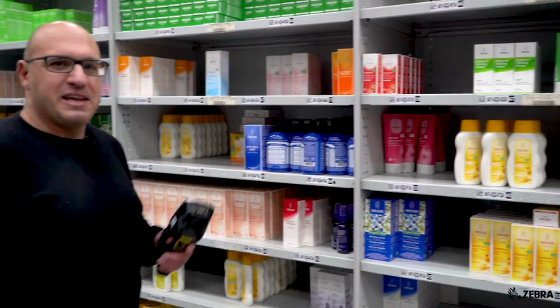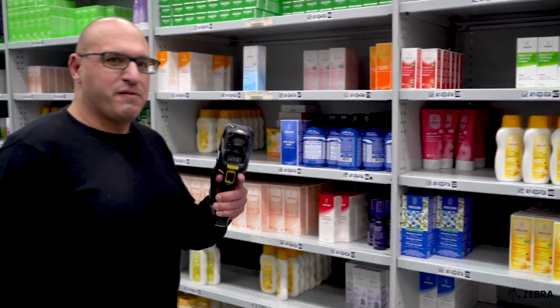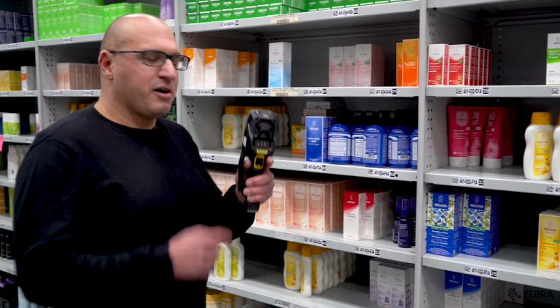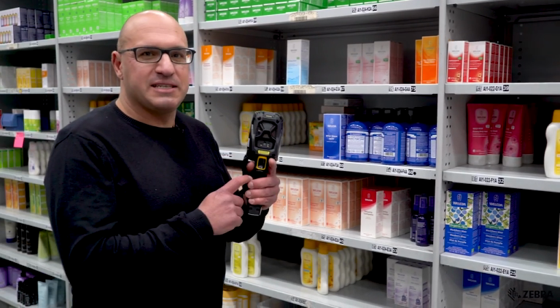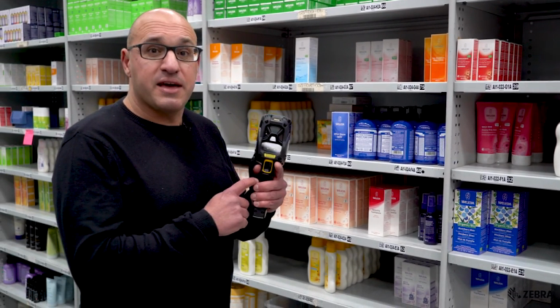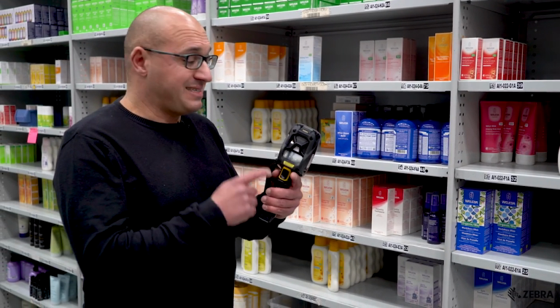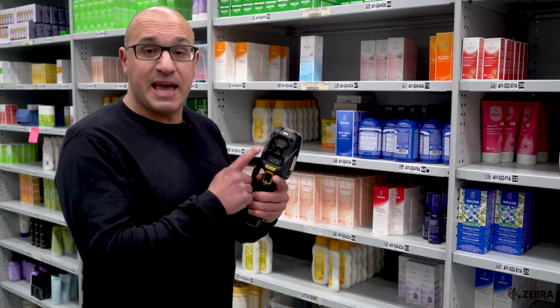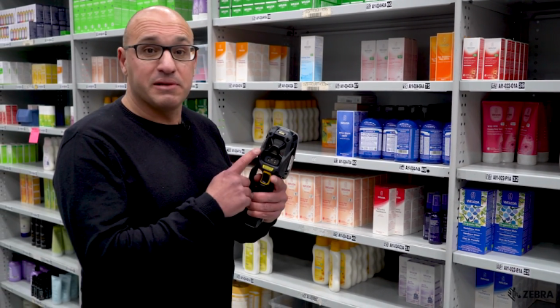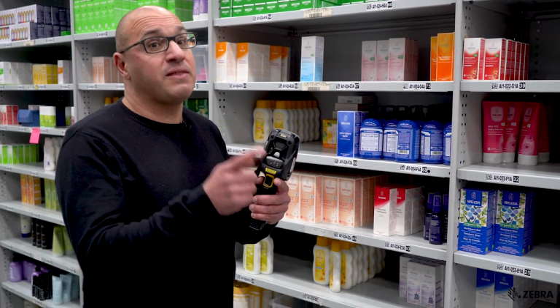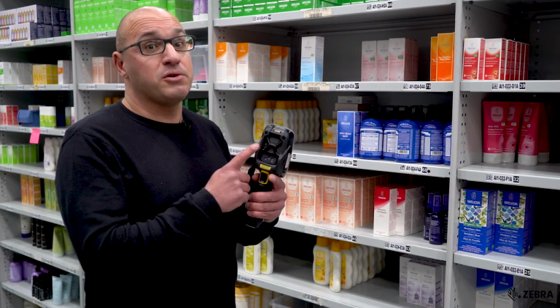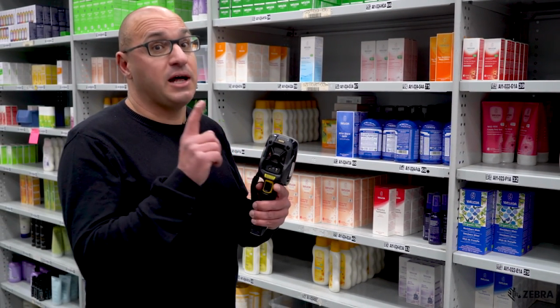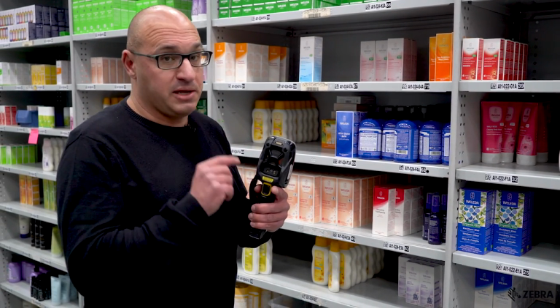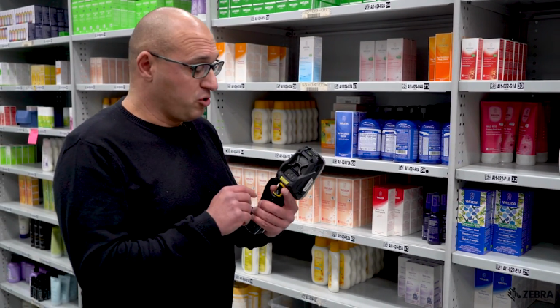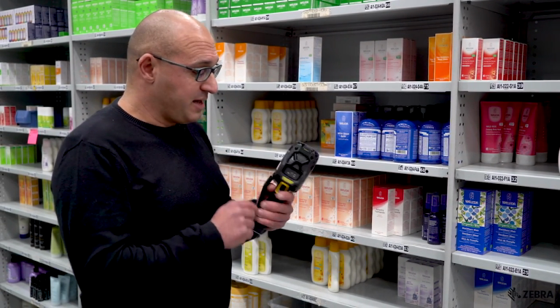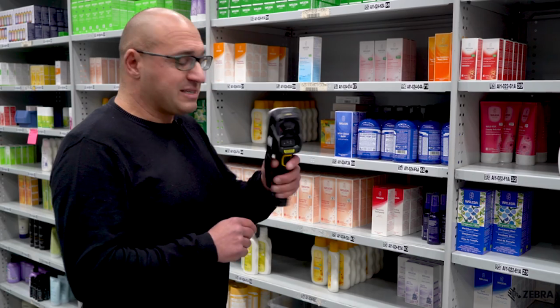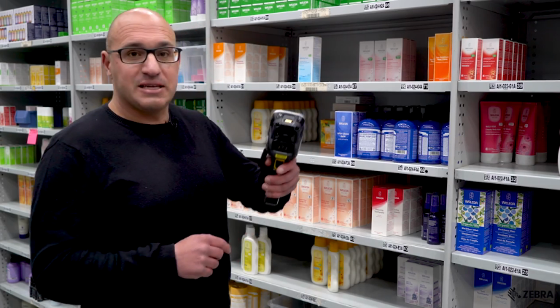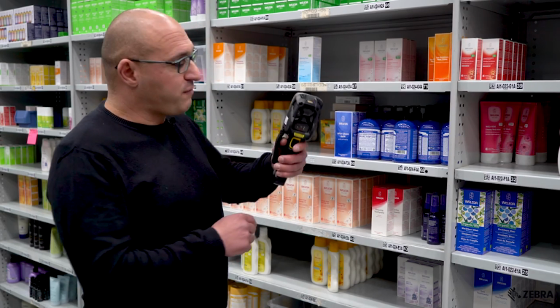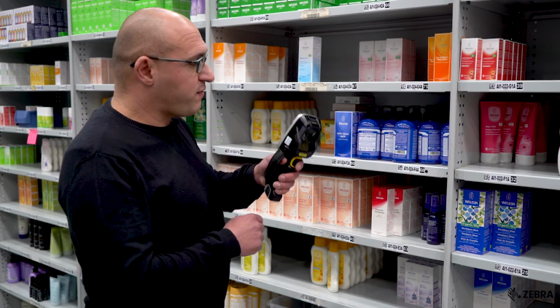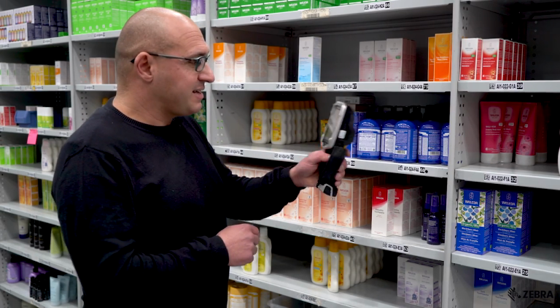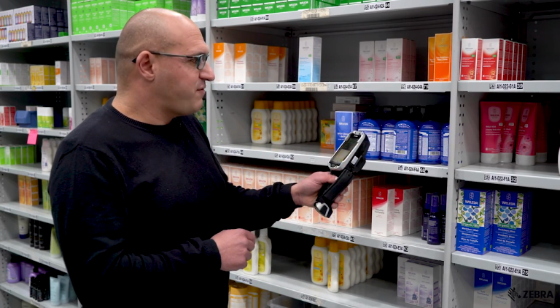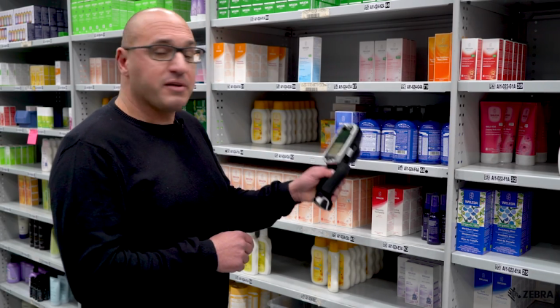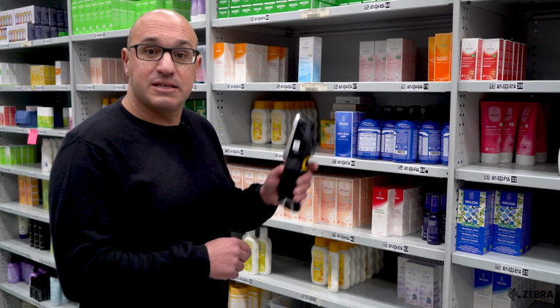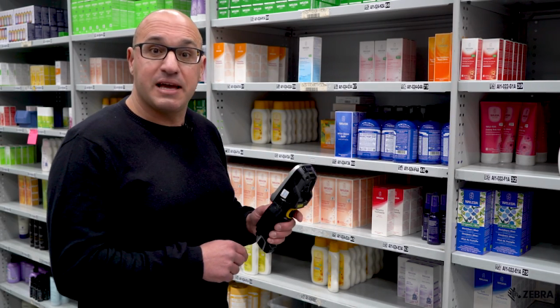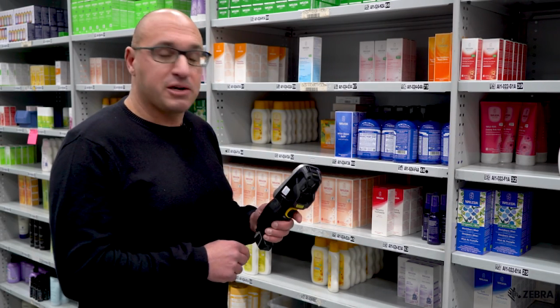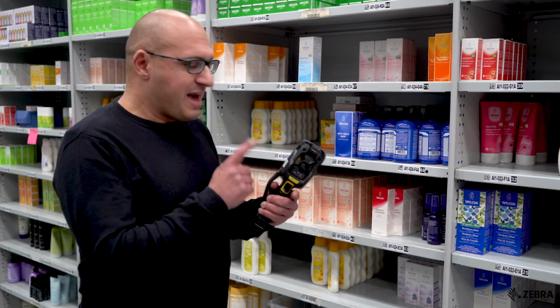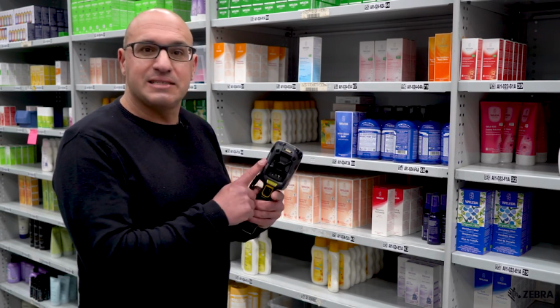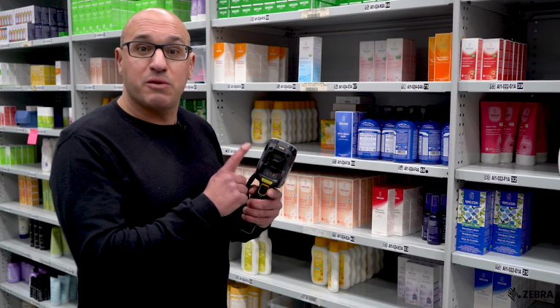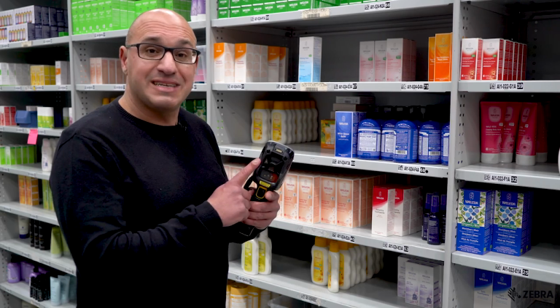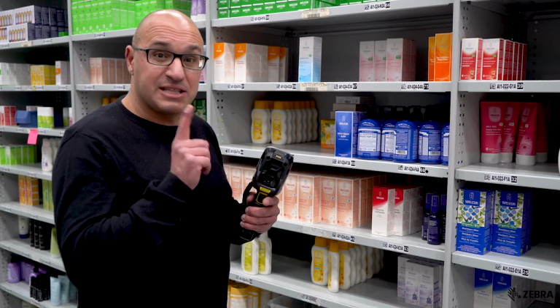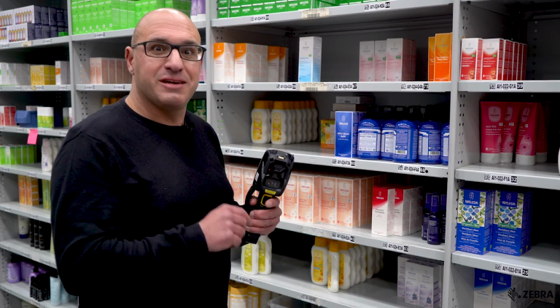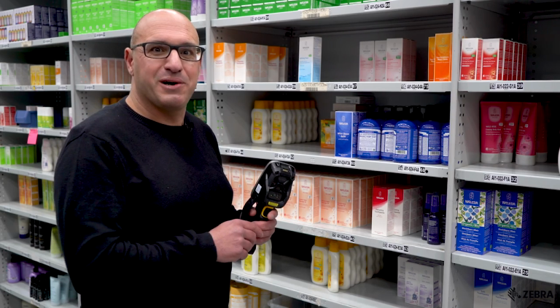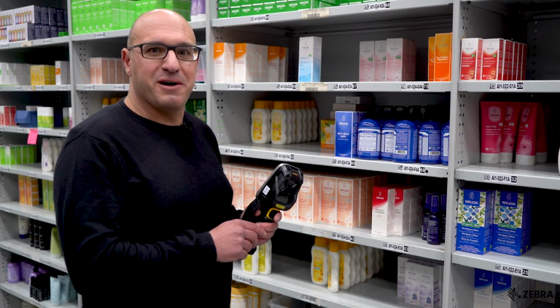A big feature of the TC8000 is its scanning ability, and they're used a lot here at Adore Beauty. As you can see, because of the form factor, it's very easy to scan a barcode, and it can scan both 1D and 2D barcodes.